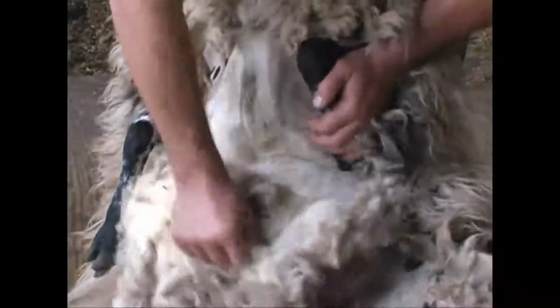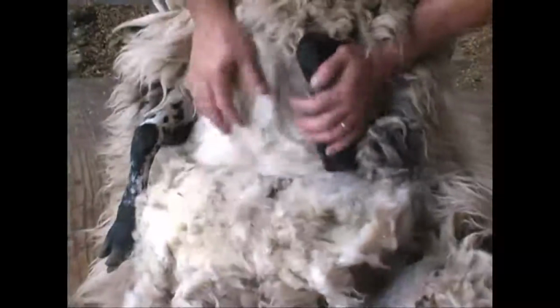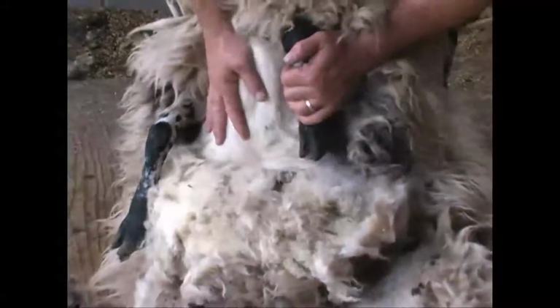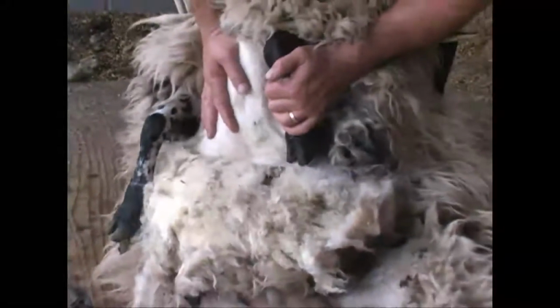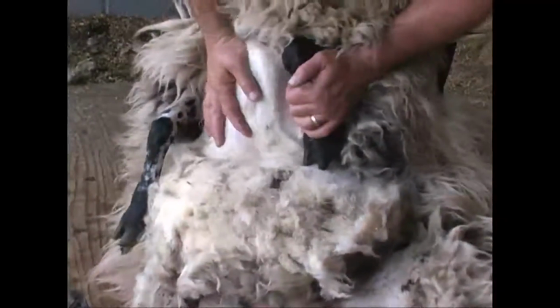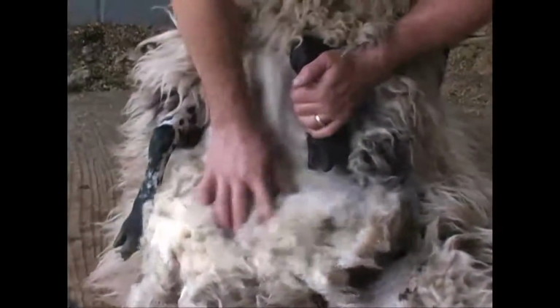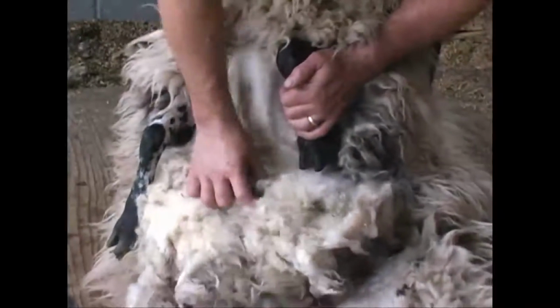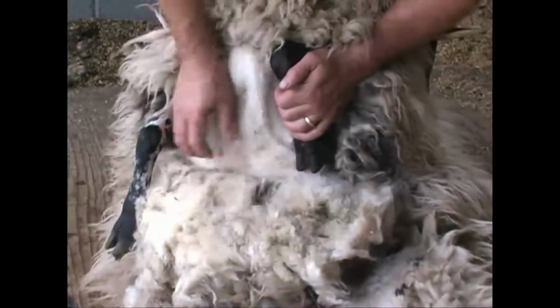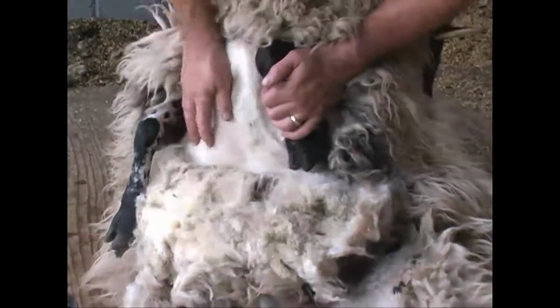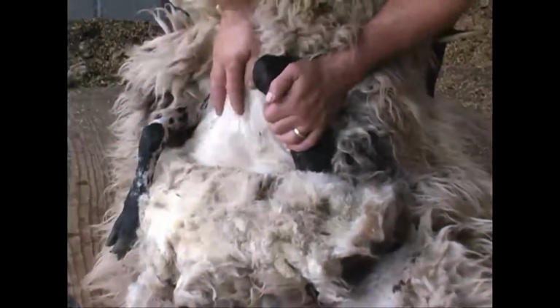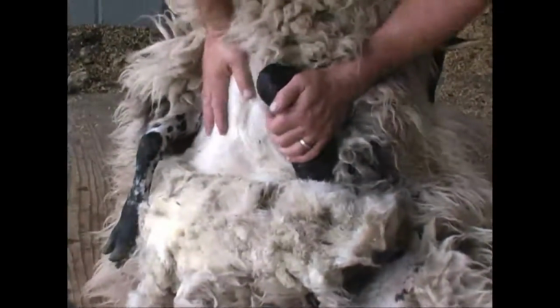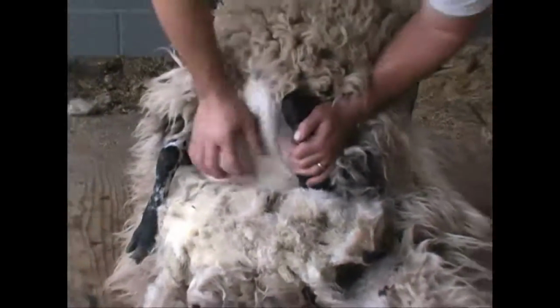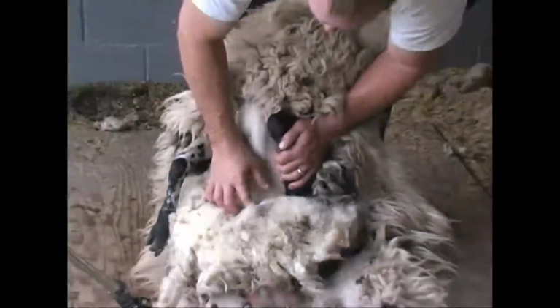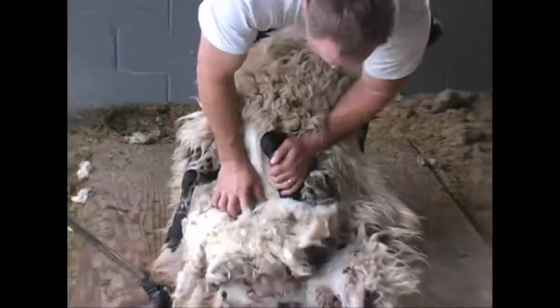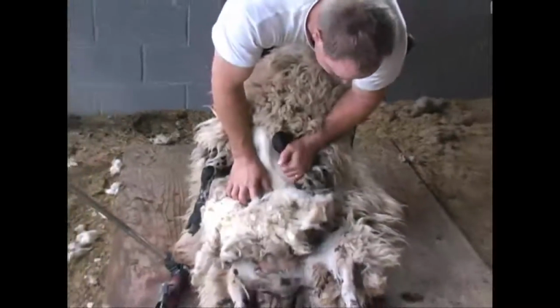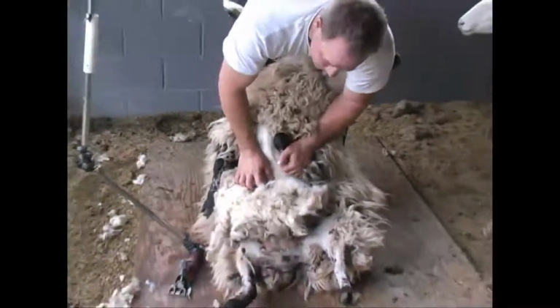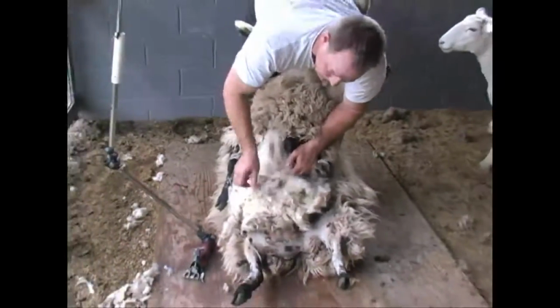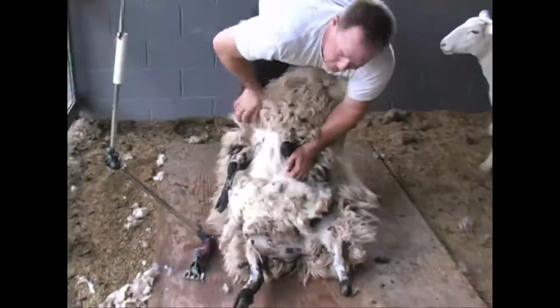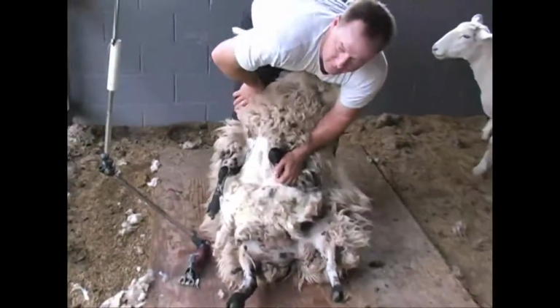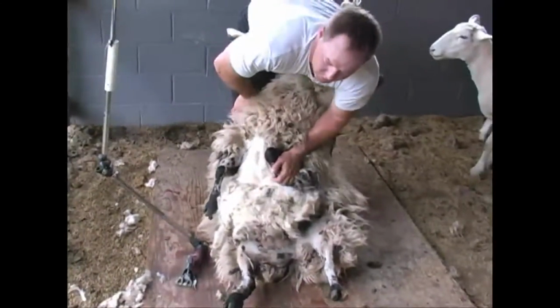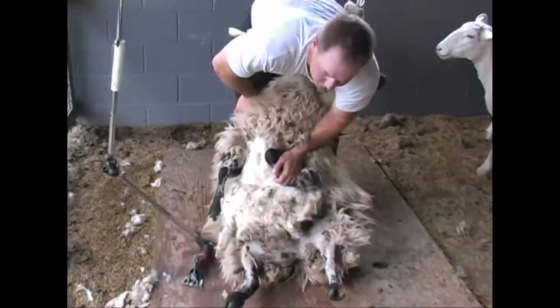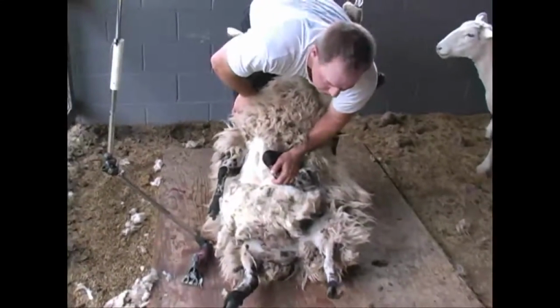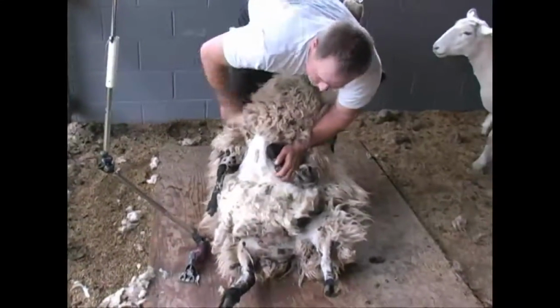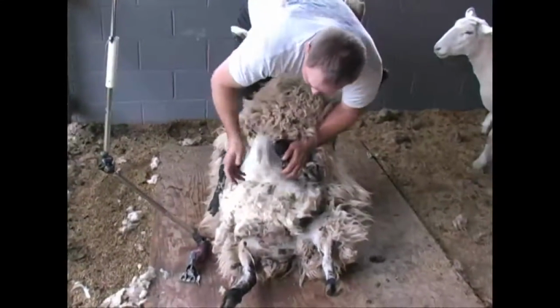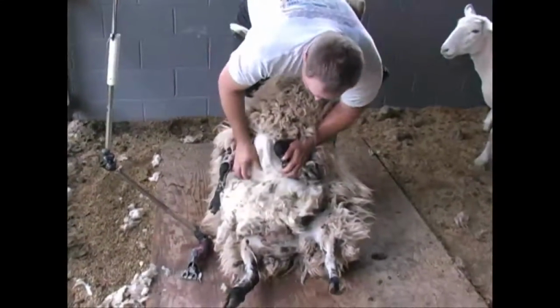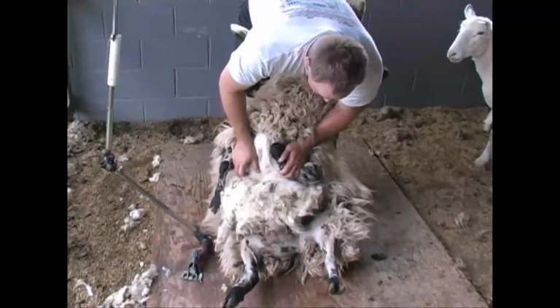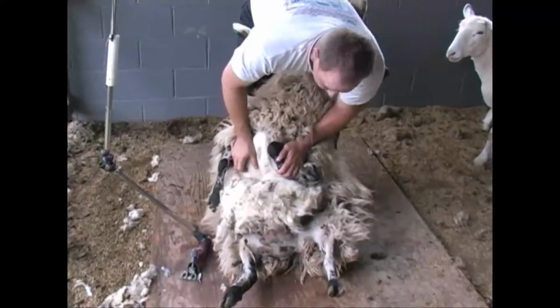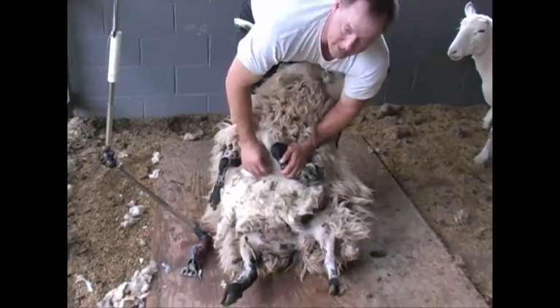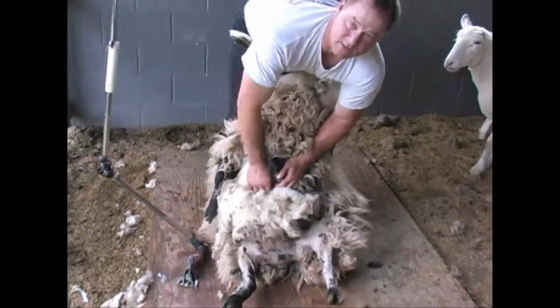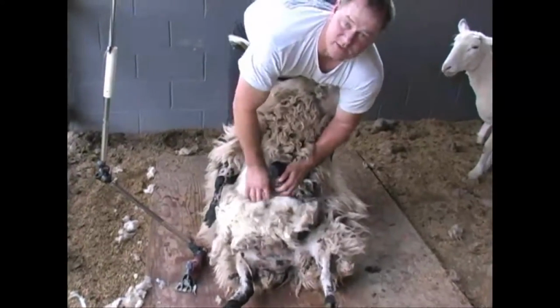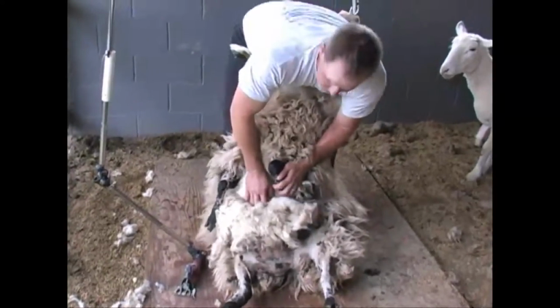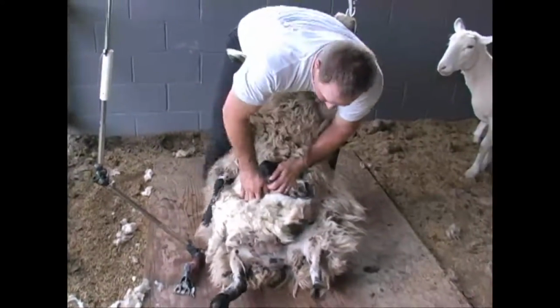It's kind of a happy medium — when the sheep are too full they're really uncomfortable sitting like this, so they'll fight. But you don't want them empty either, because then they get even more wrinkles.